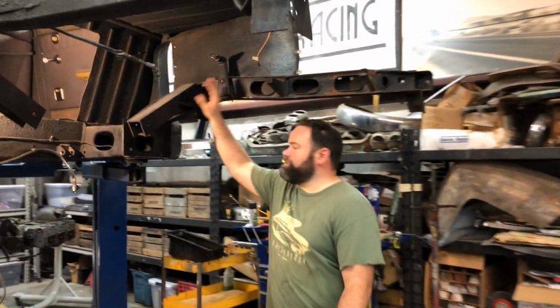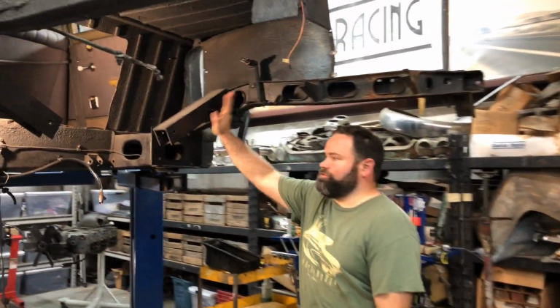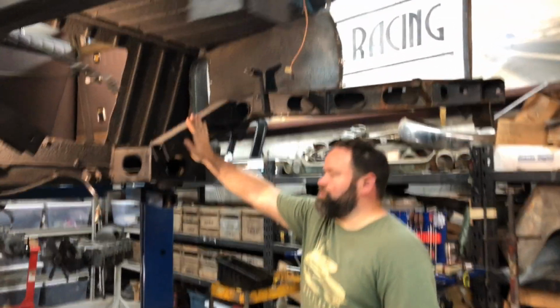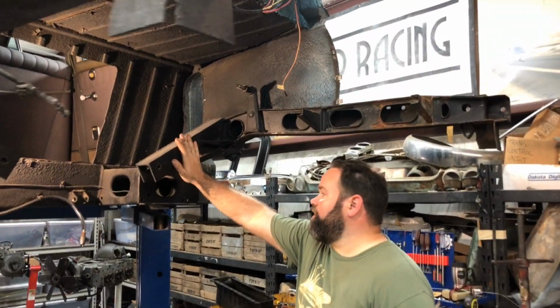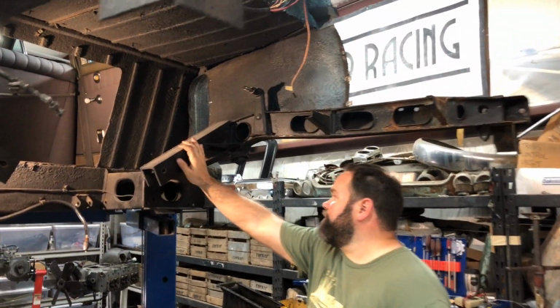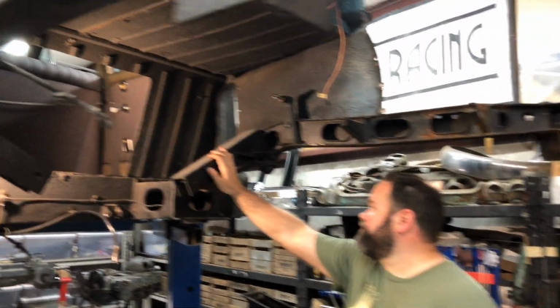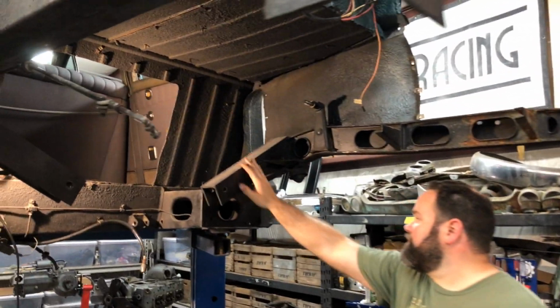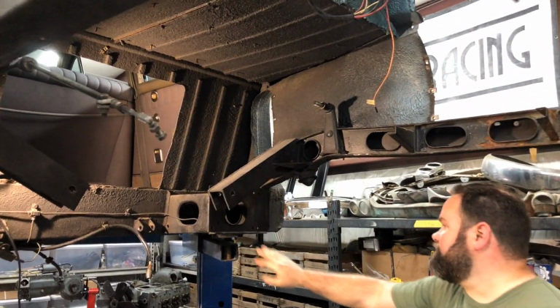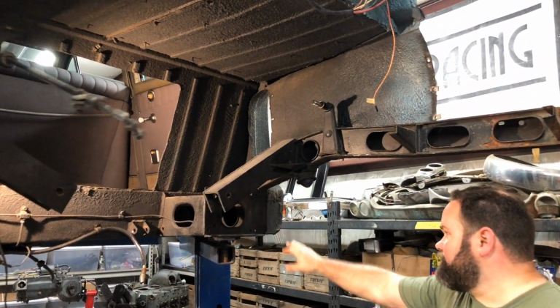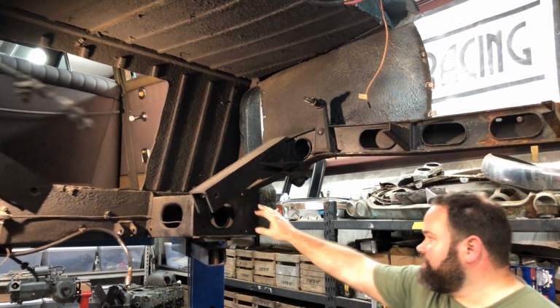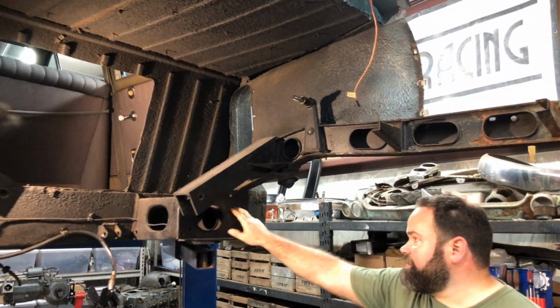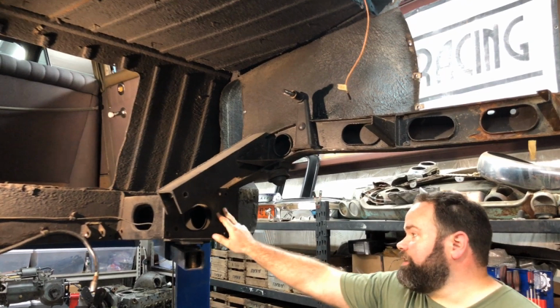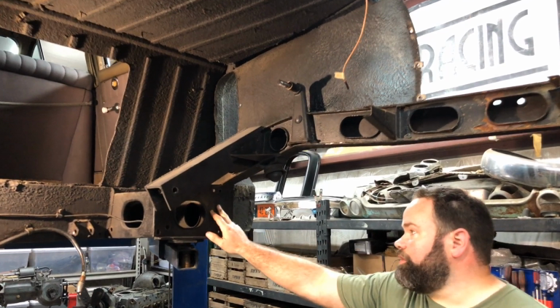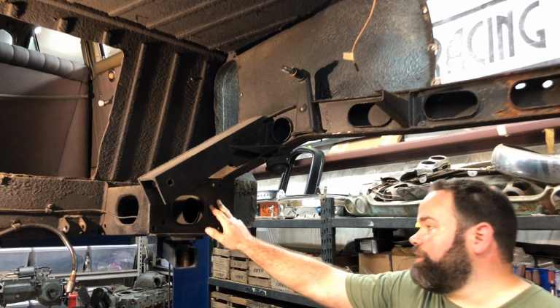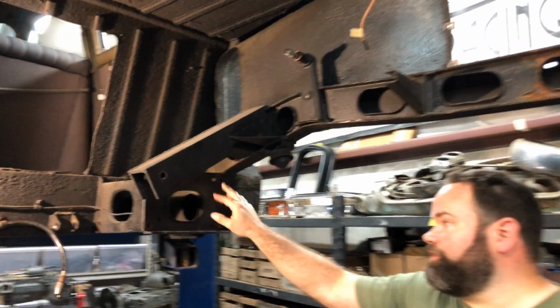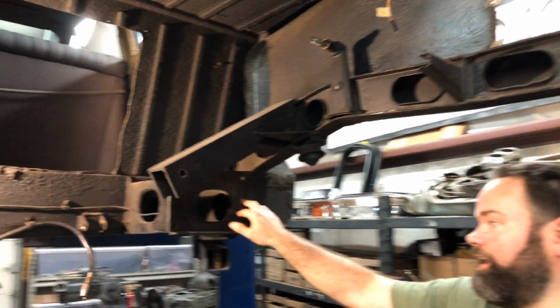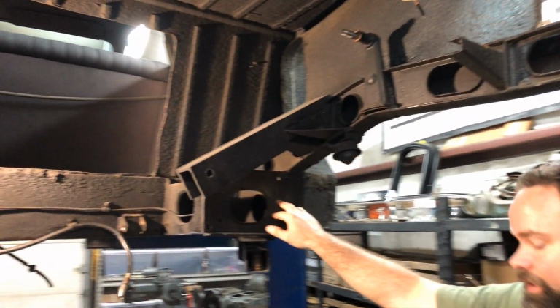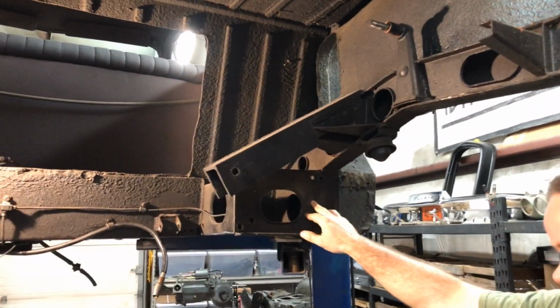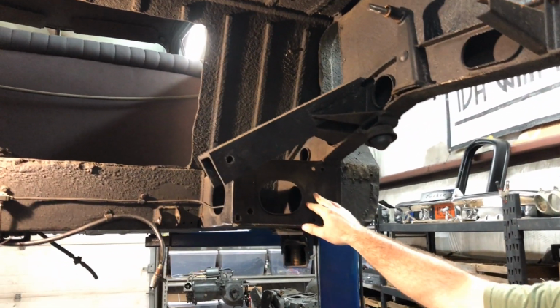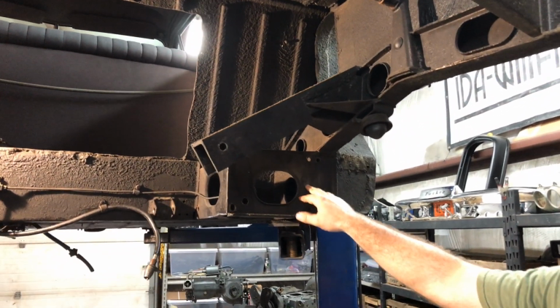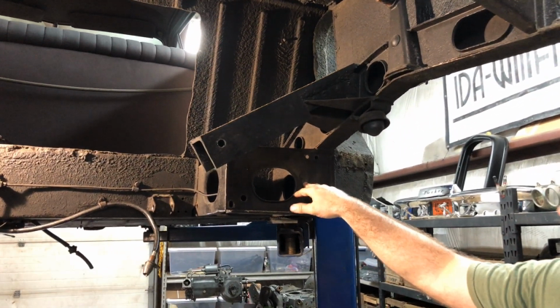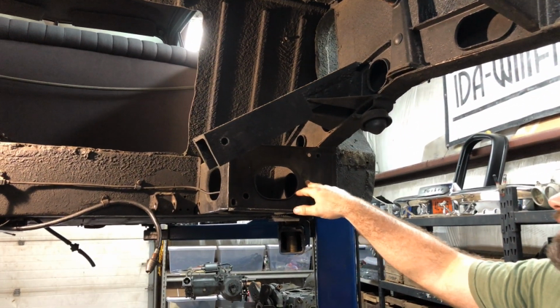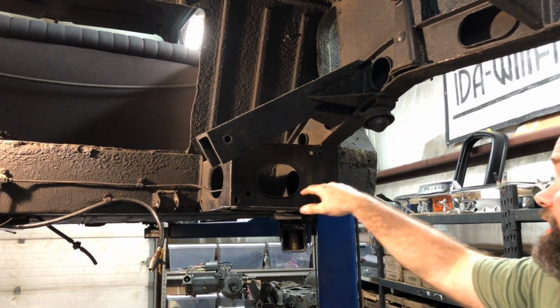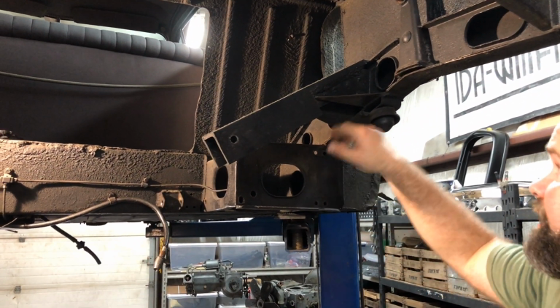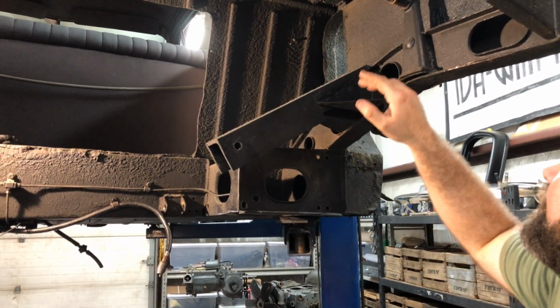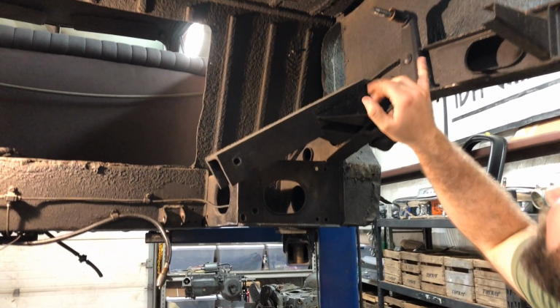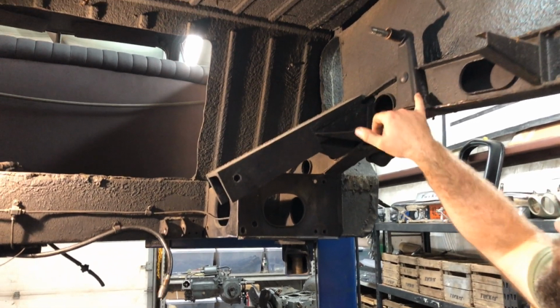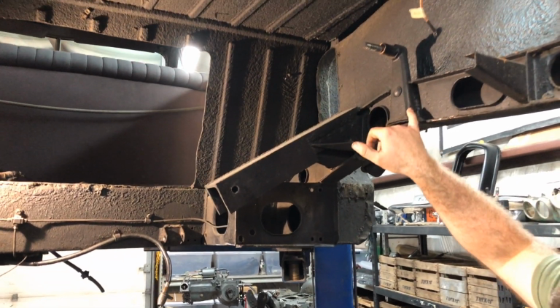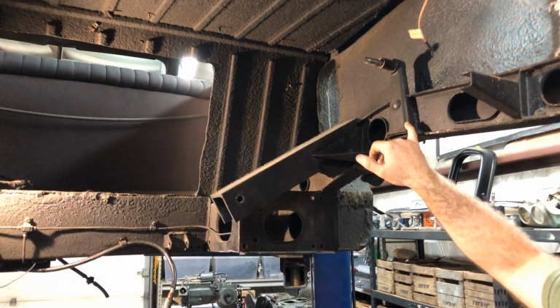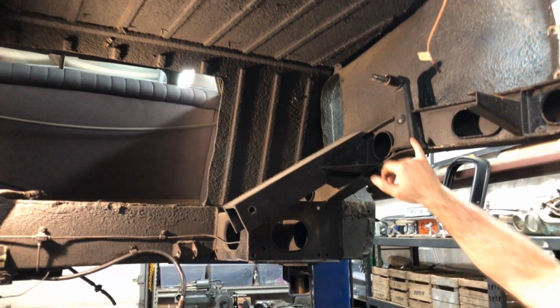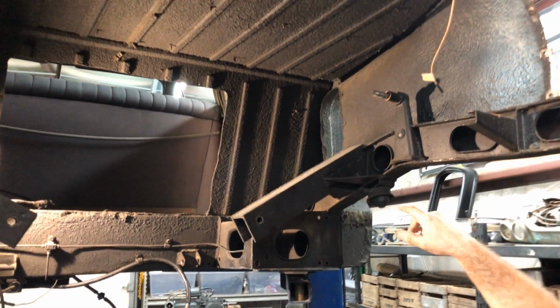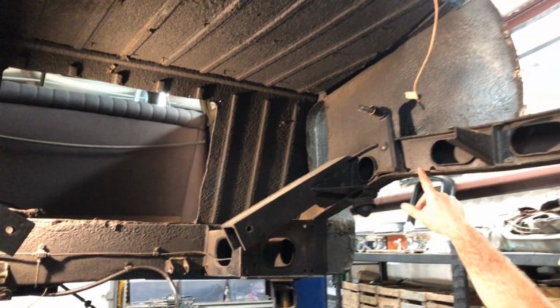This is the transmission crossmember and this is where the torso elastic unit would normally bolt on. You have a controller on there and we'll take a look at that in a second. This car has had some retrofits done.